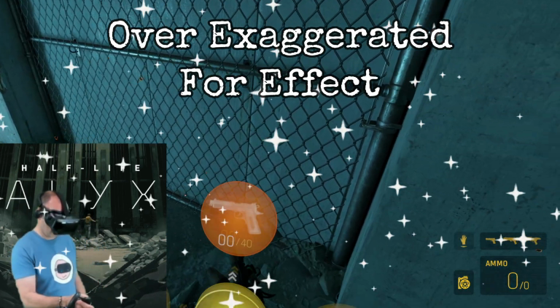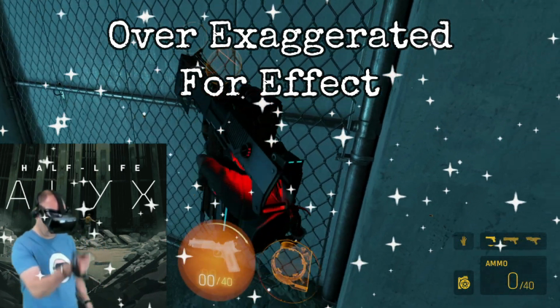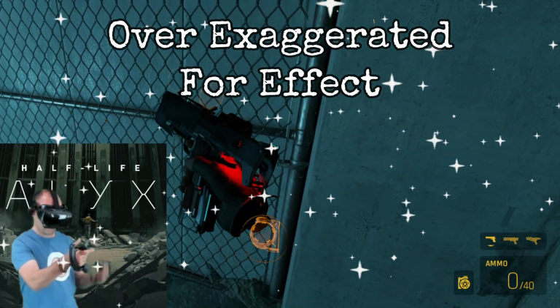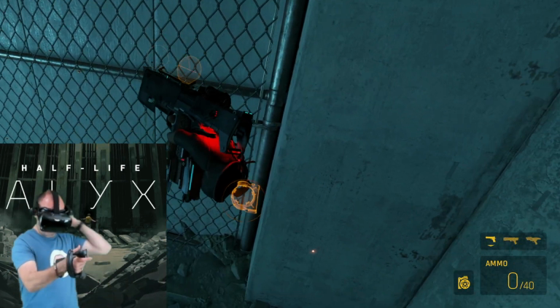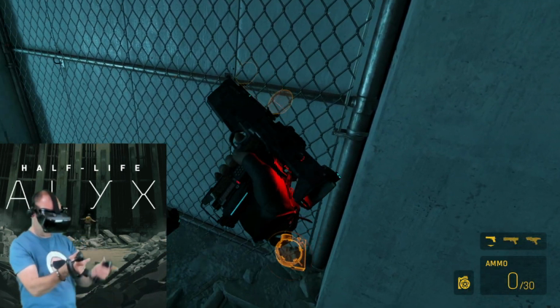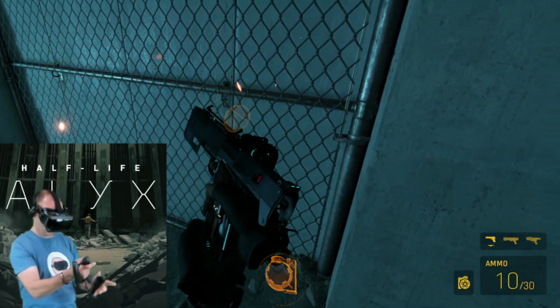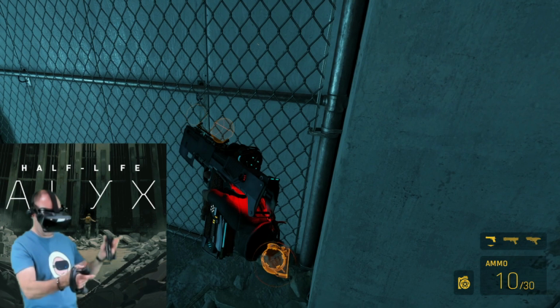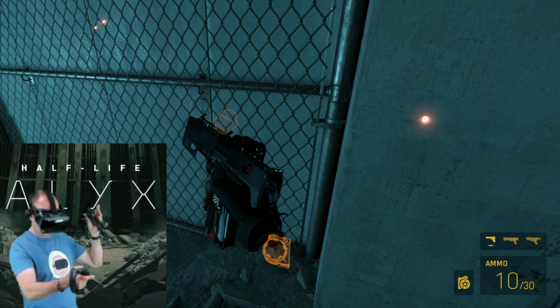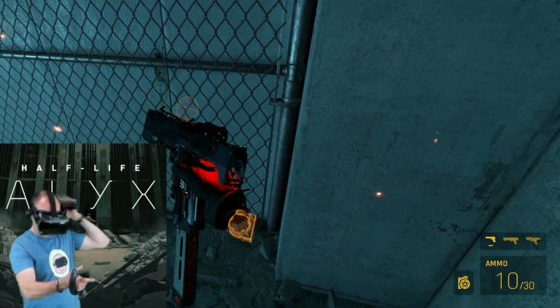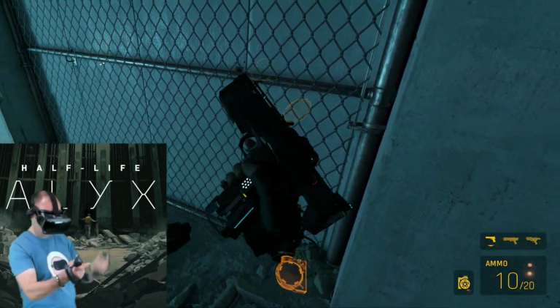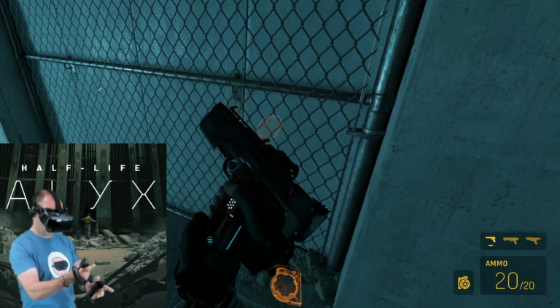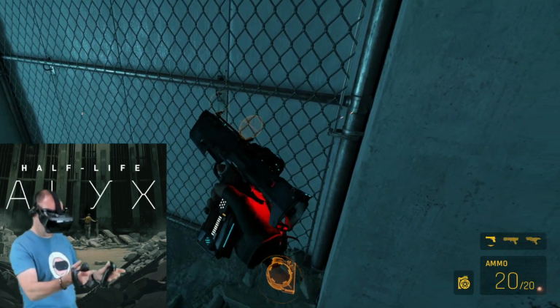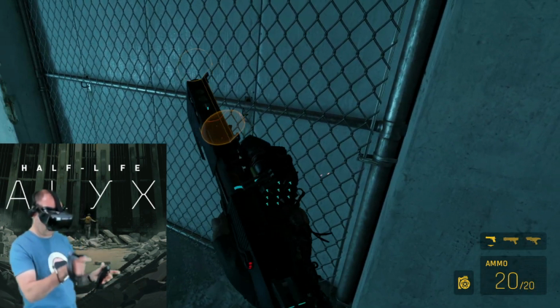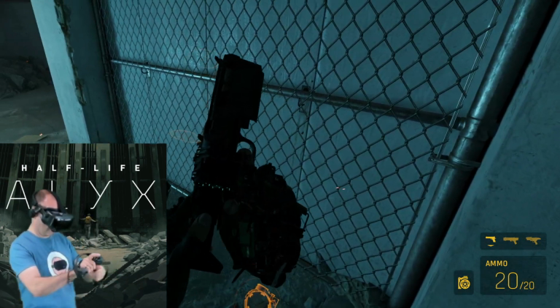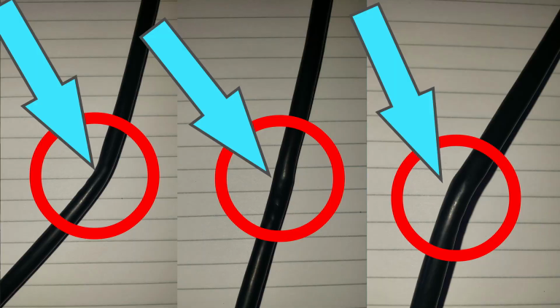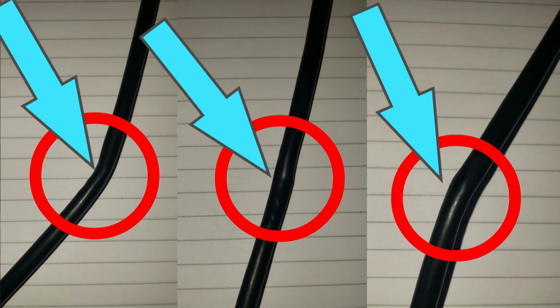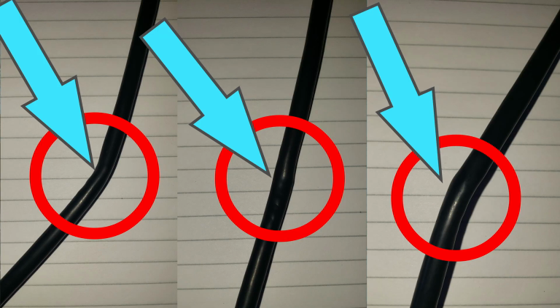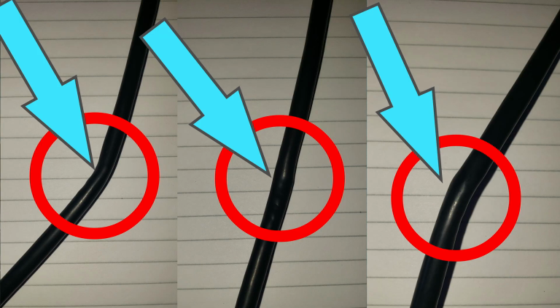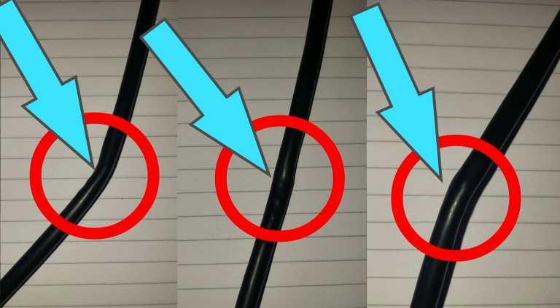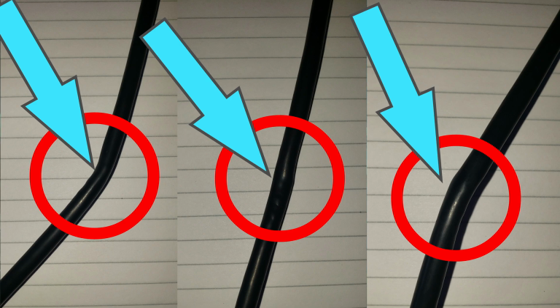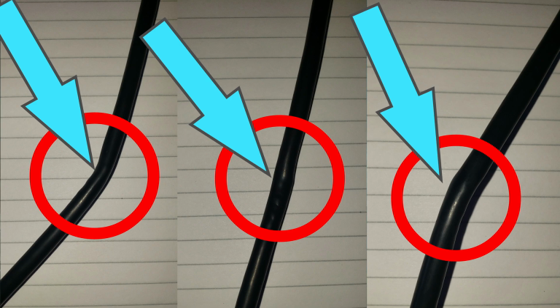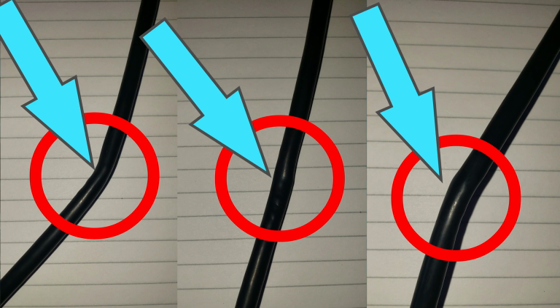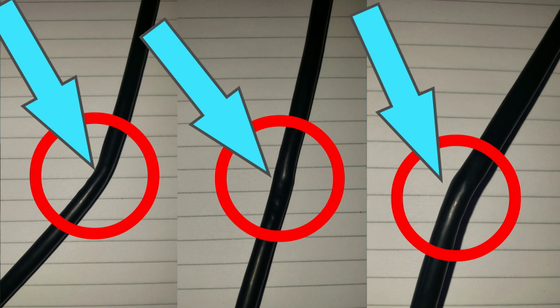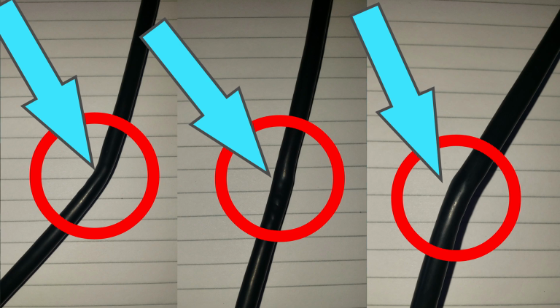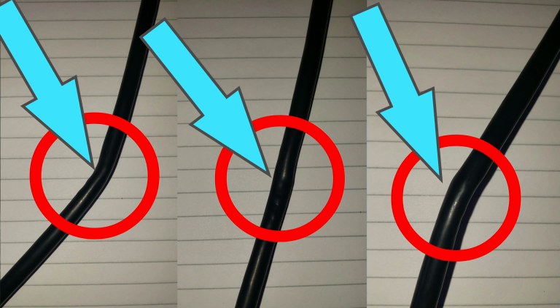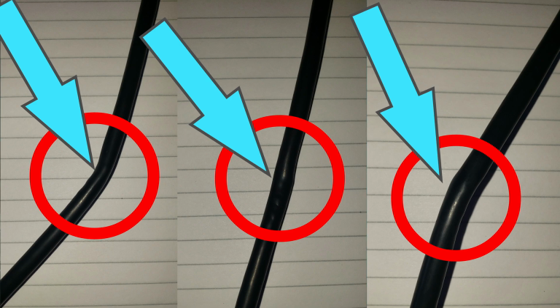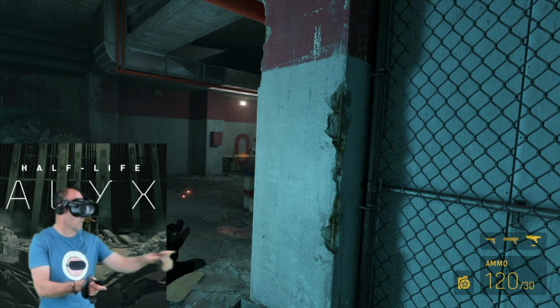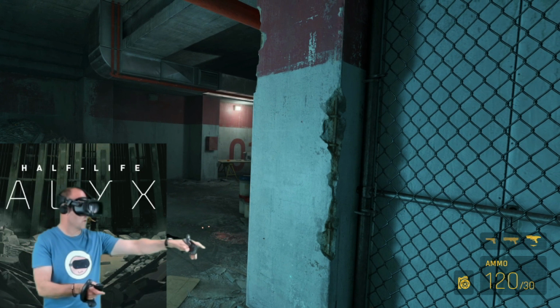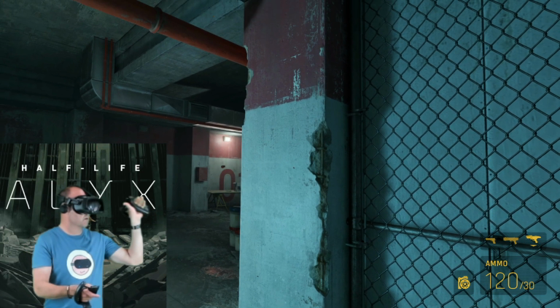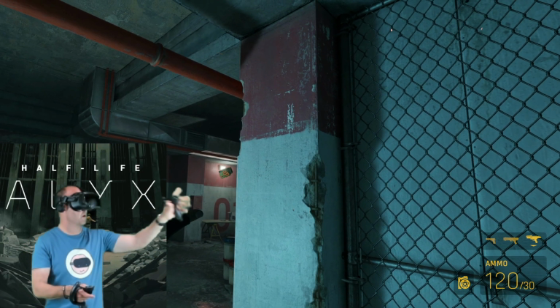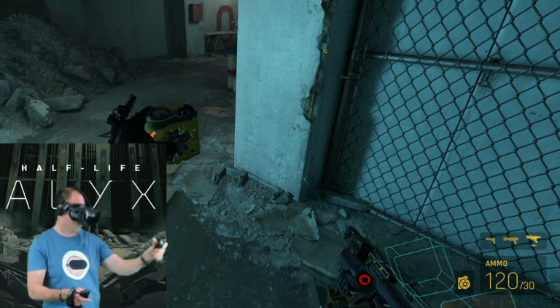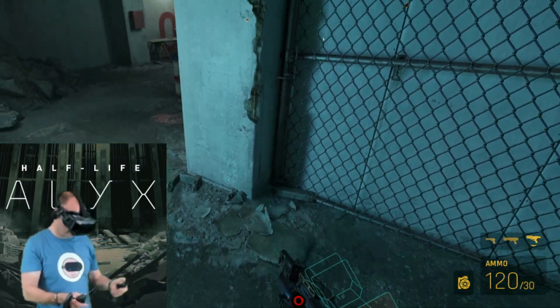Then, after years of twisting, turning and getting tangled, the cable finally failed. If you study this close-up, you can clearly see where the wires inside the sleeve have been dislodged and this in turn has led to one of the wires failing.